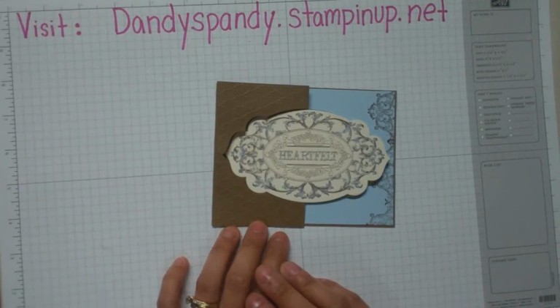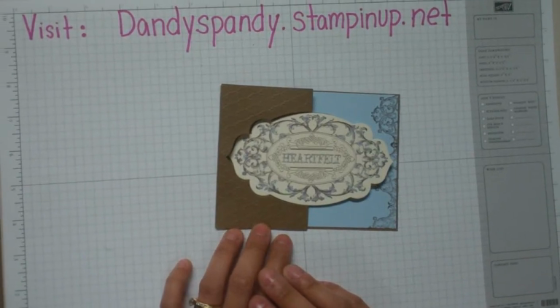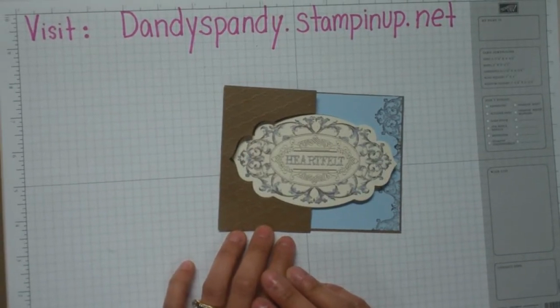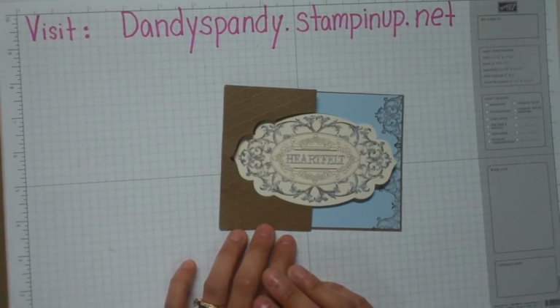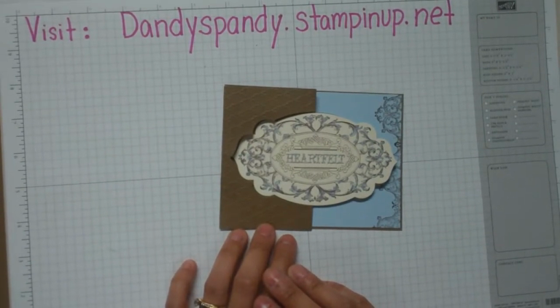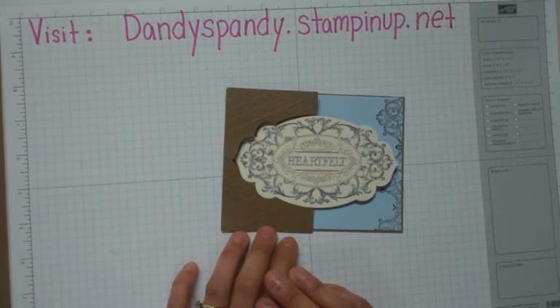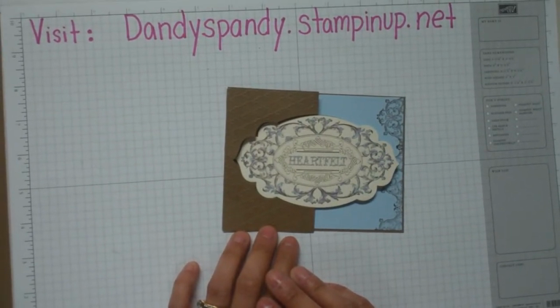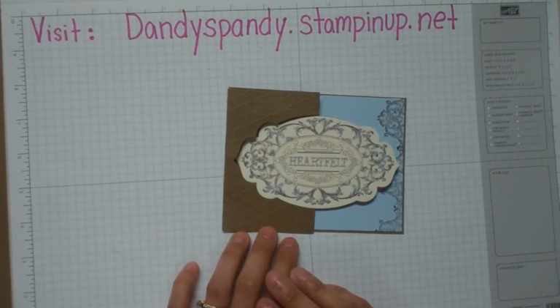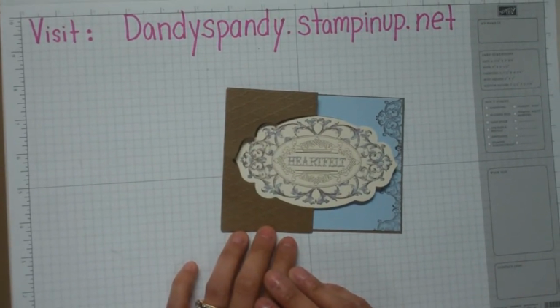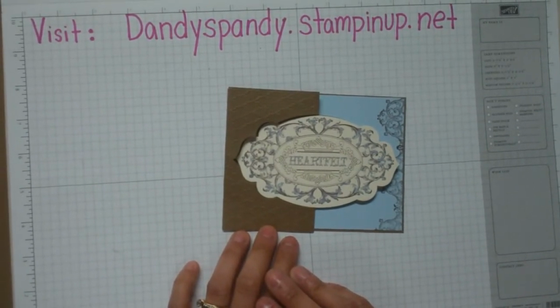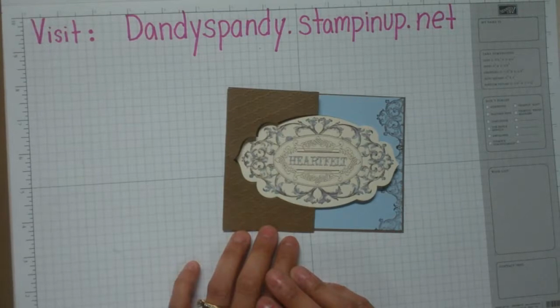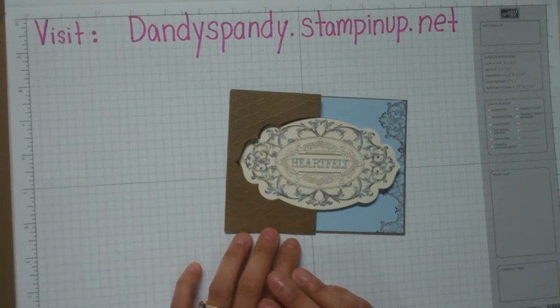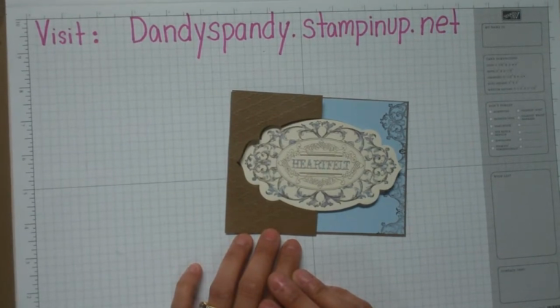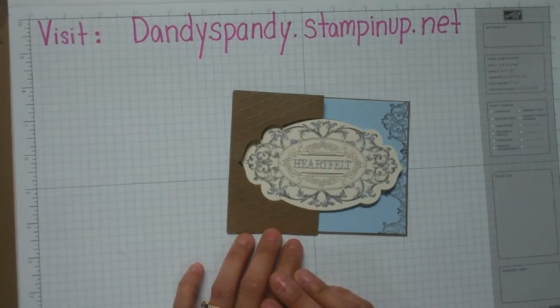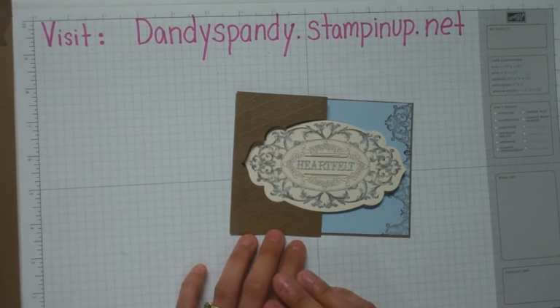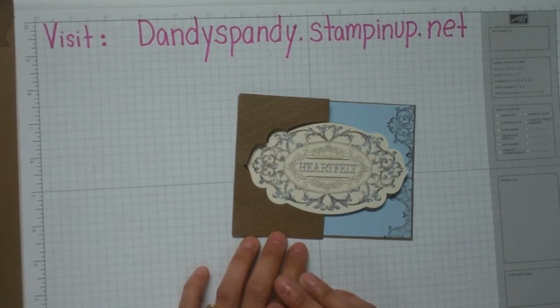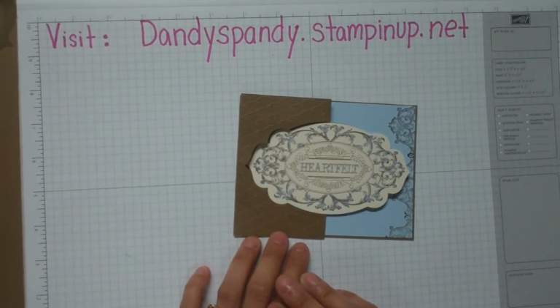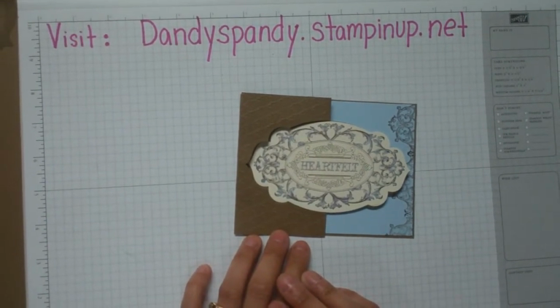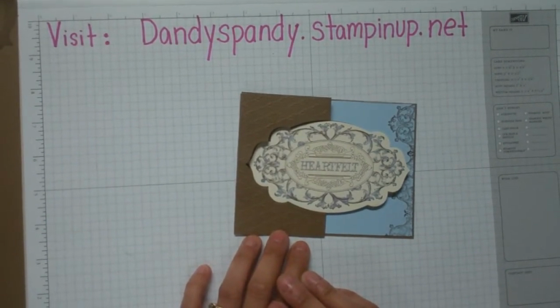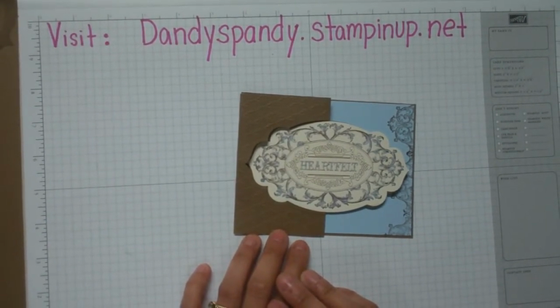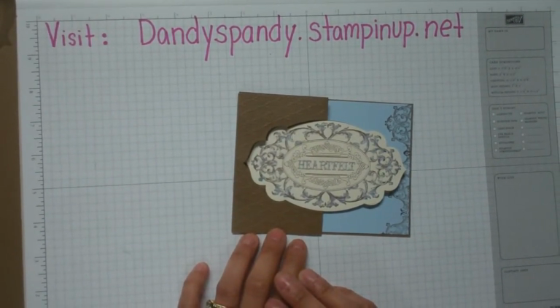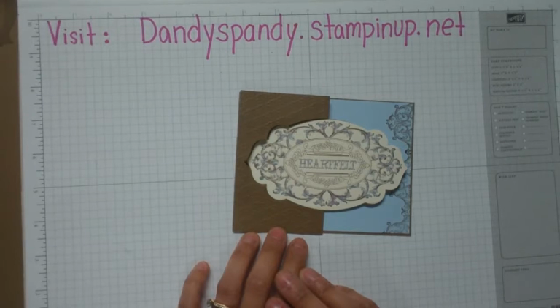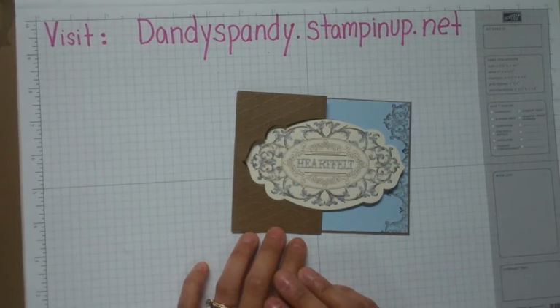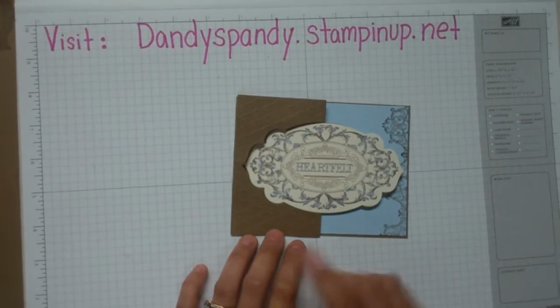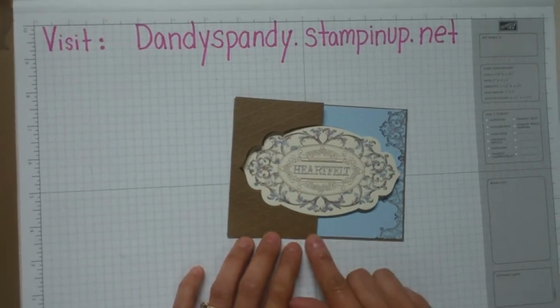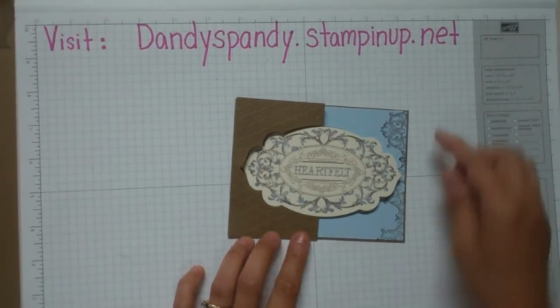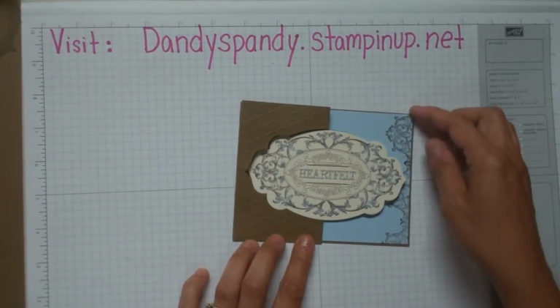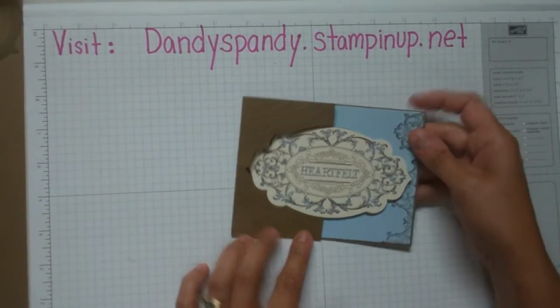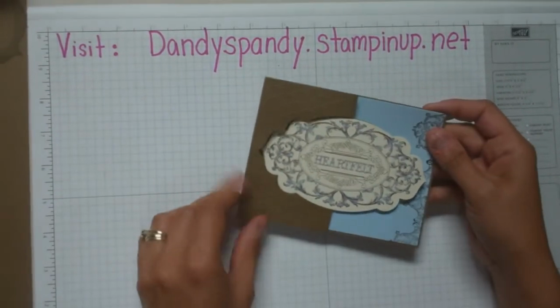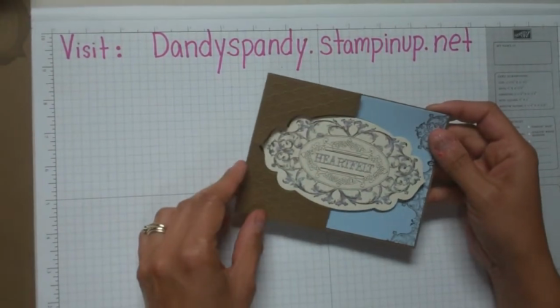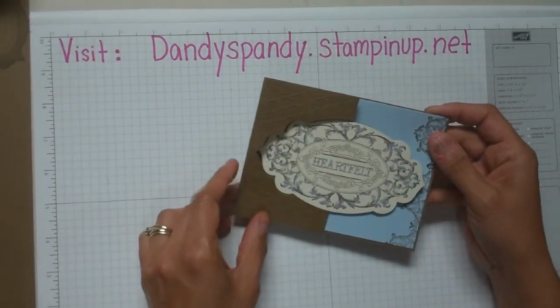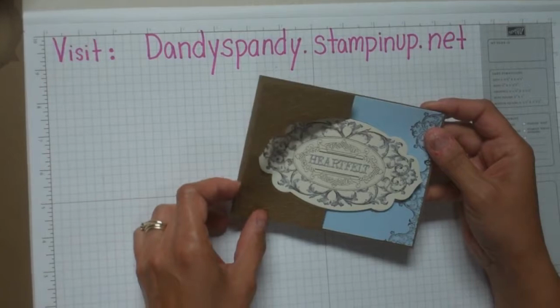Hey Stampers! Today I'm going to give my Stamp Club for this week a sneak peek at one of the cool cards that they're going to make and hopefully share something new with all of you as well. This is the card we're going to make. It's called a swing card or a cutout swing card.